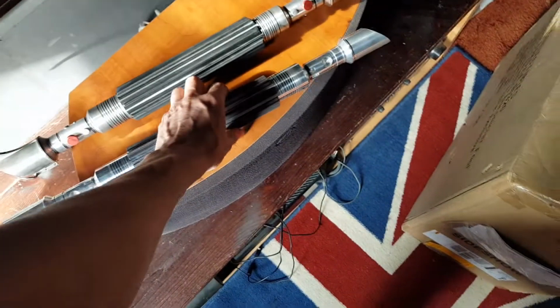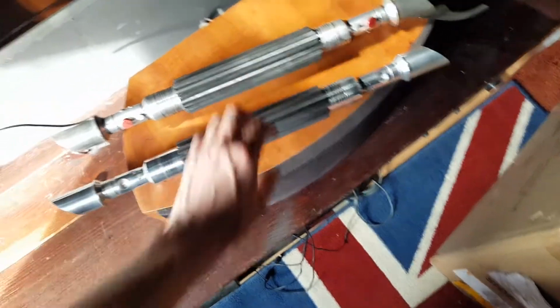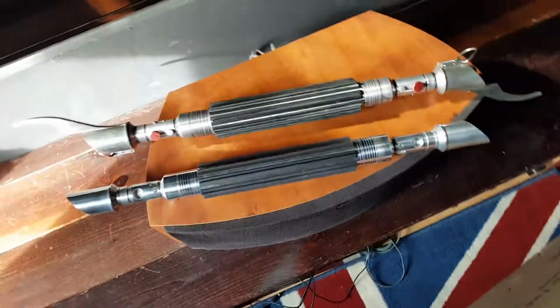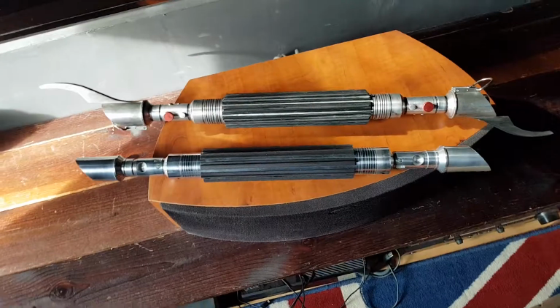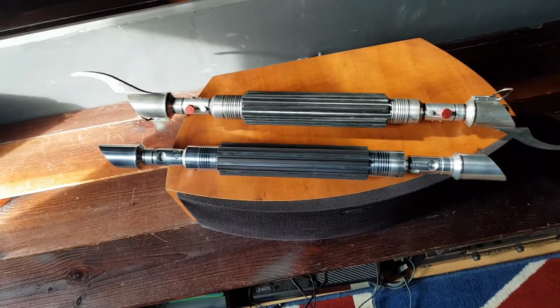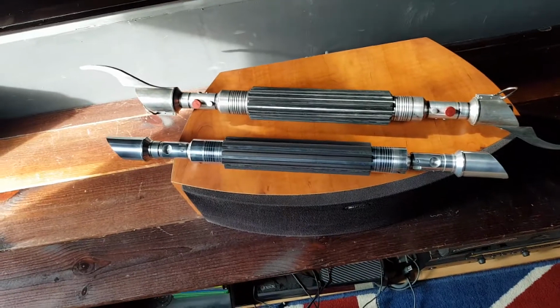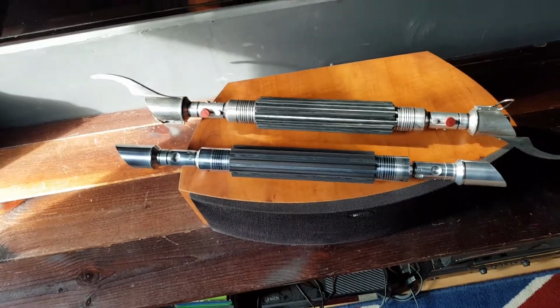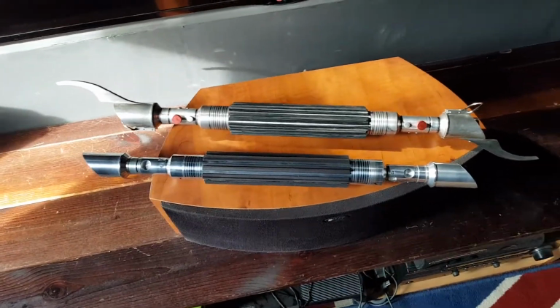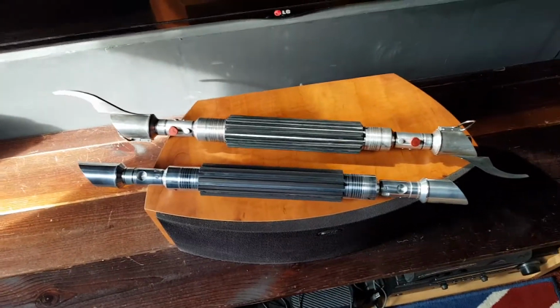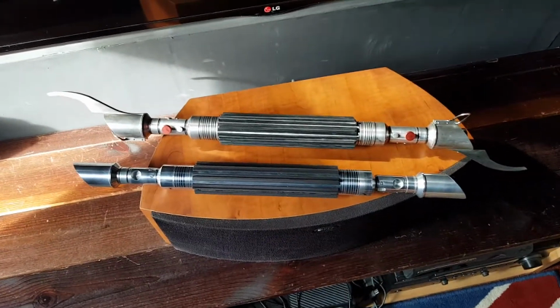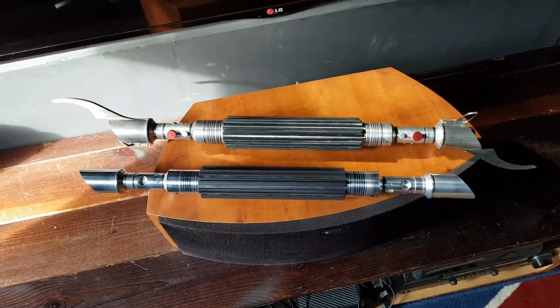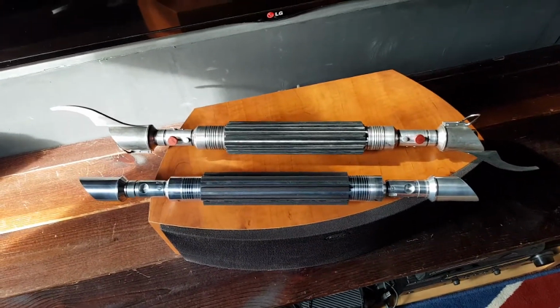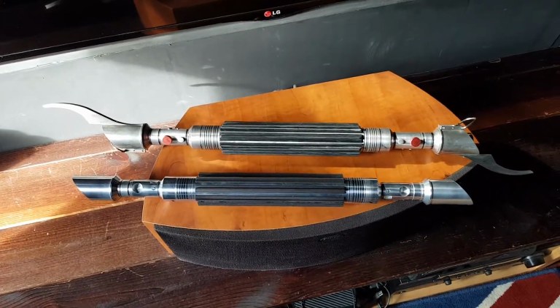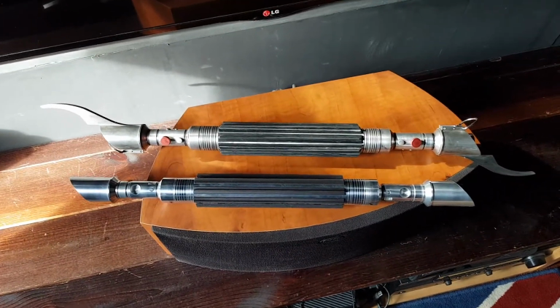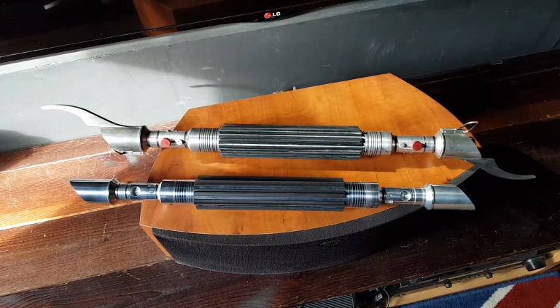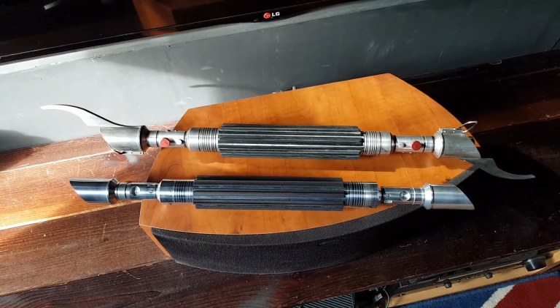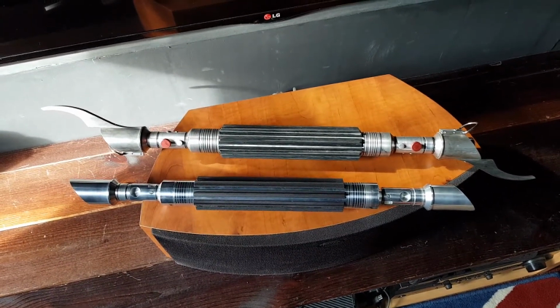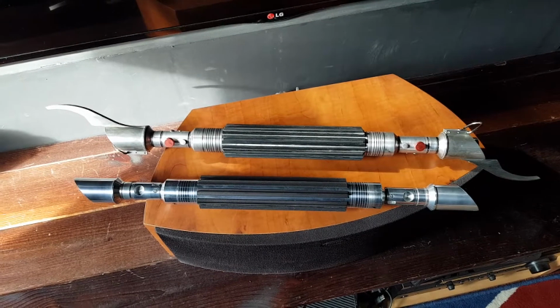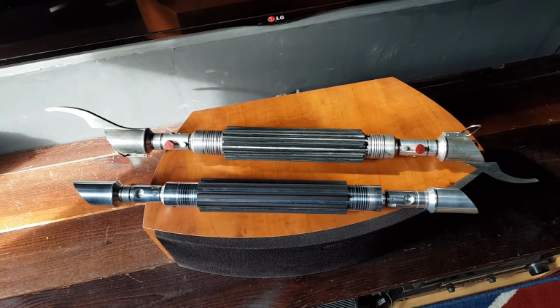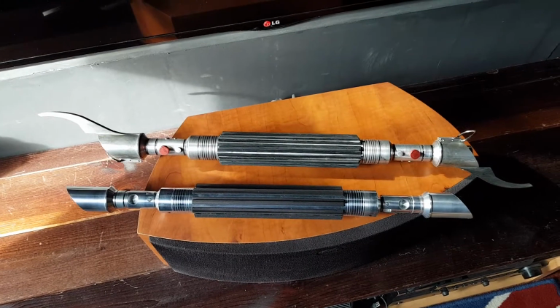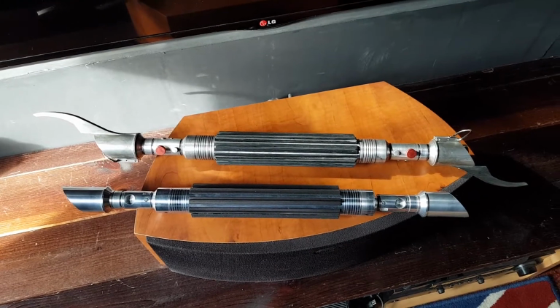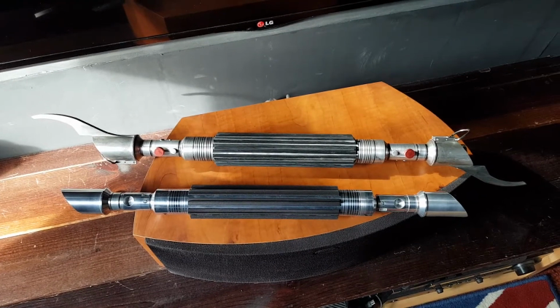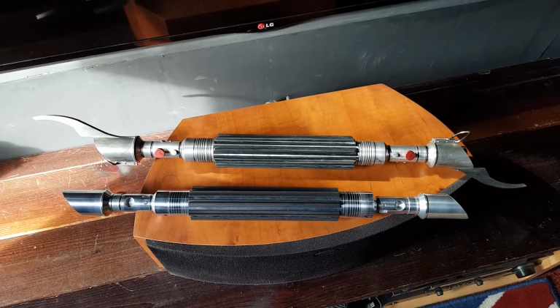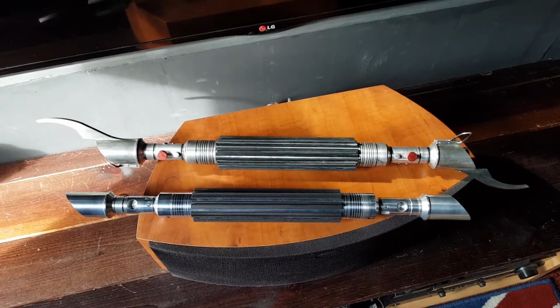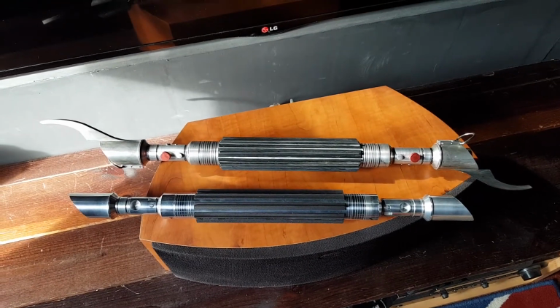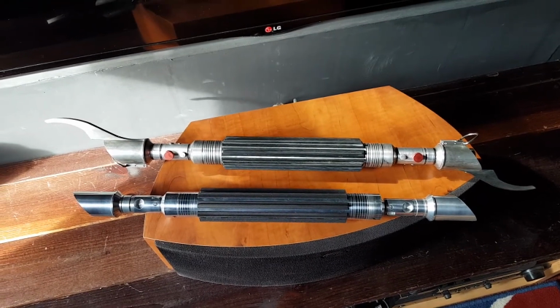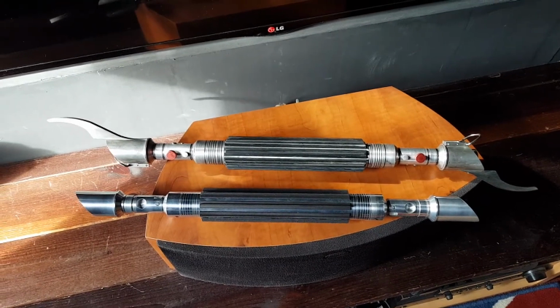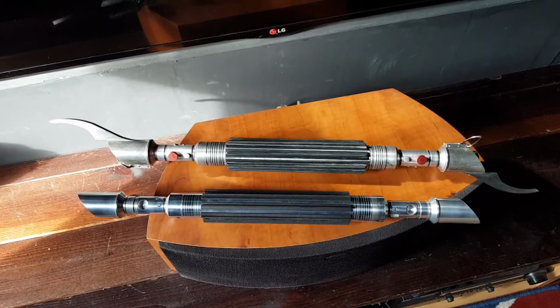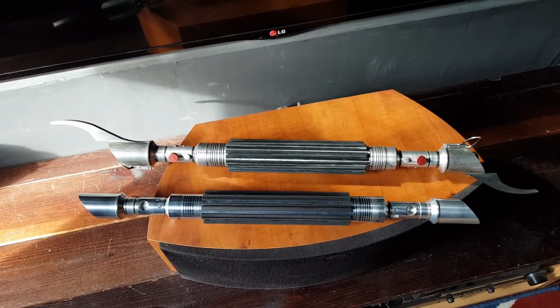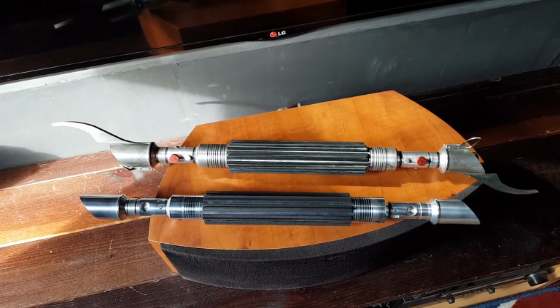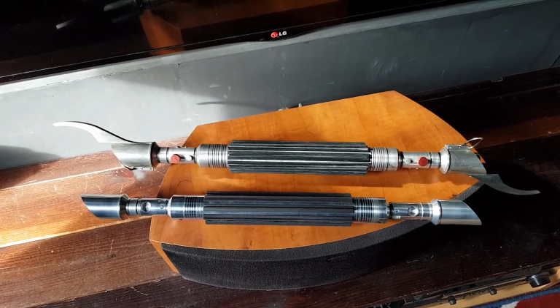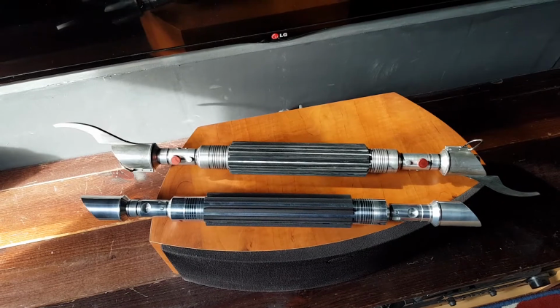So yeah, test fitted the grips and all's going well. The game plan is working, as they say. Thanks for watching, bomb out.